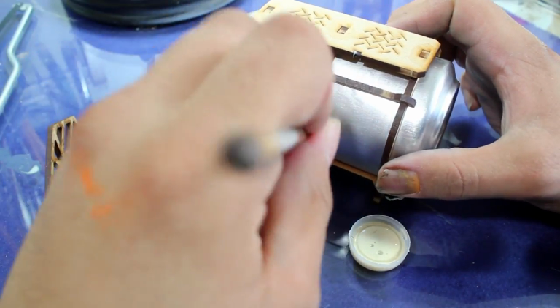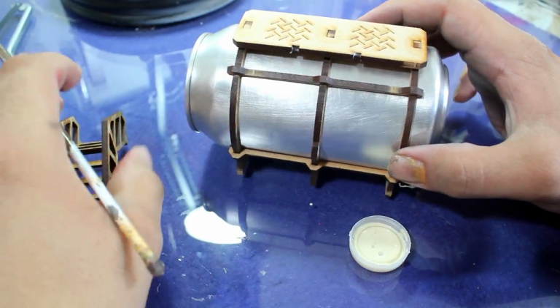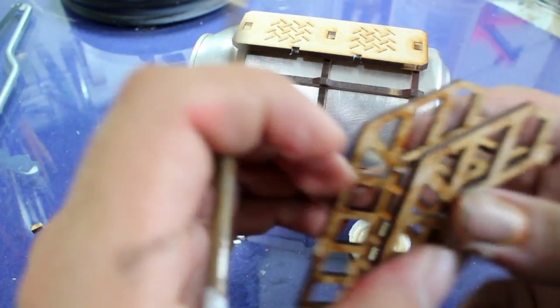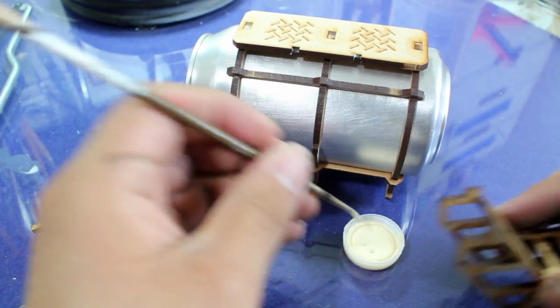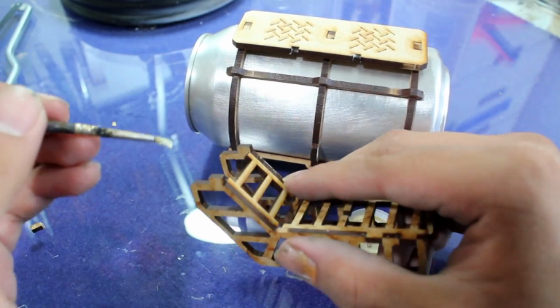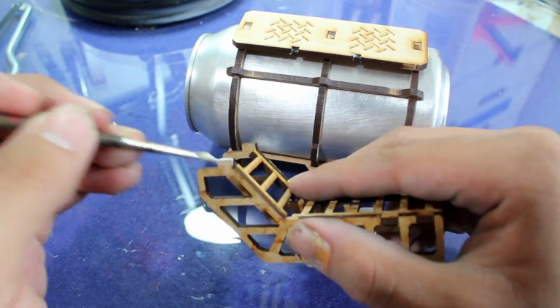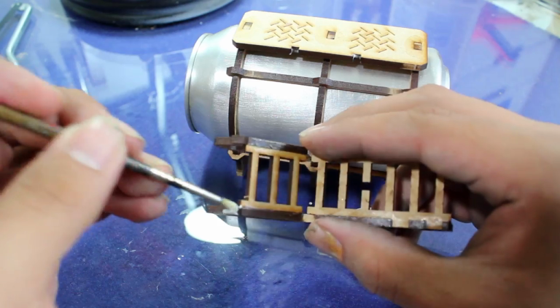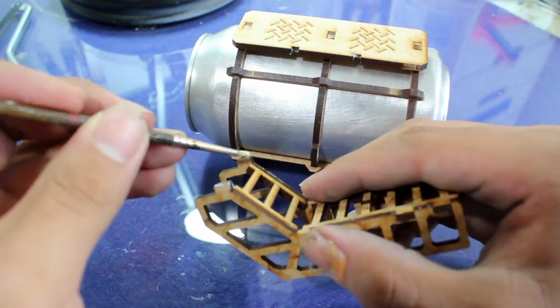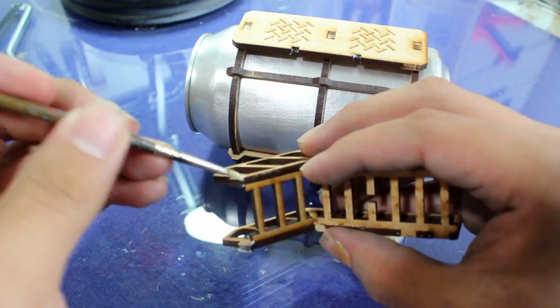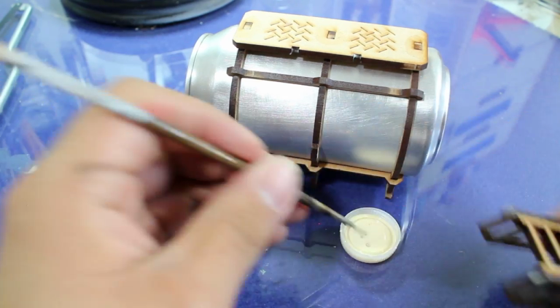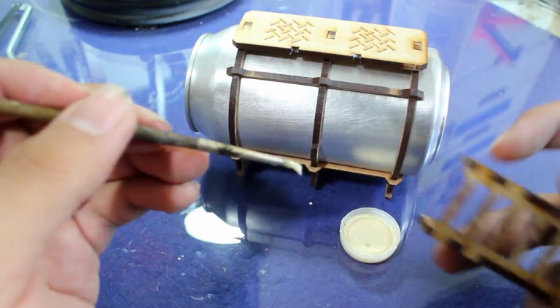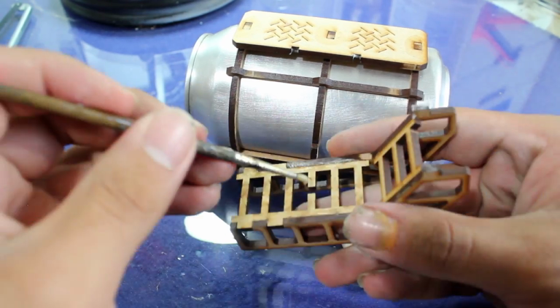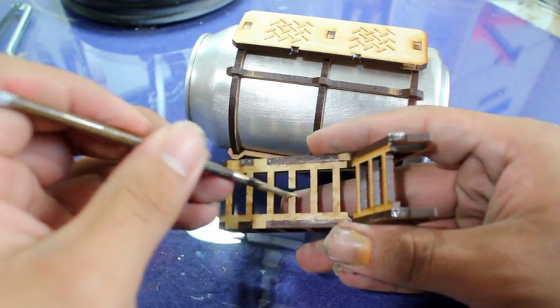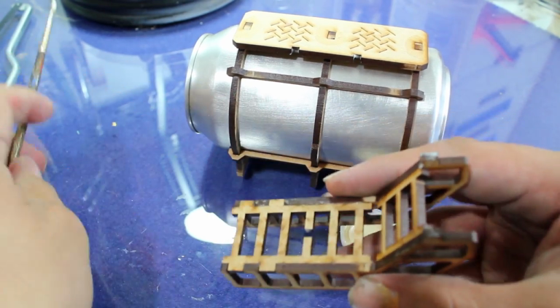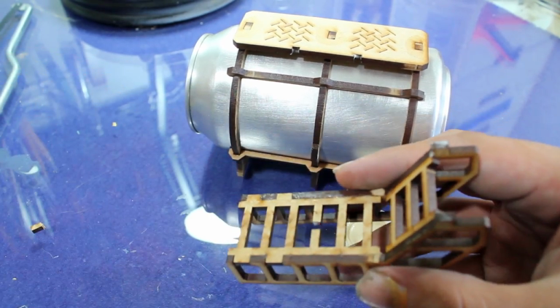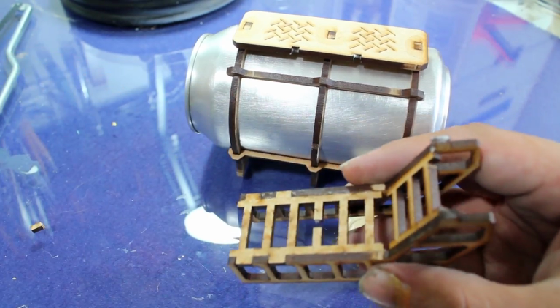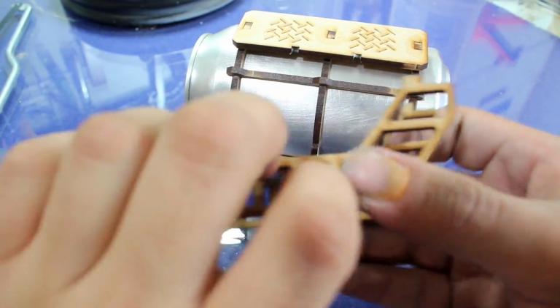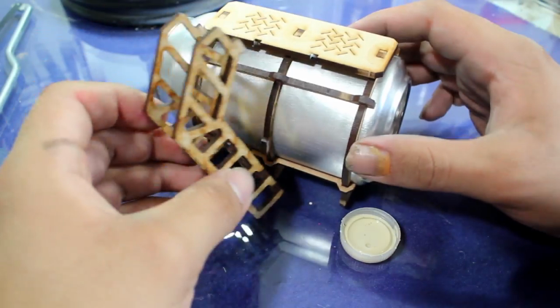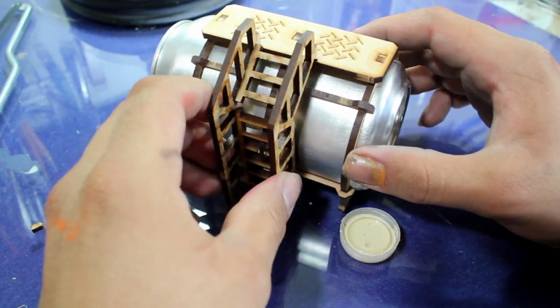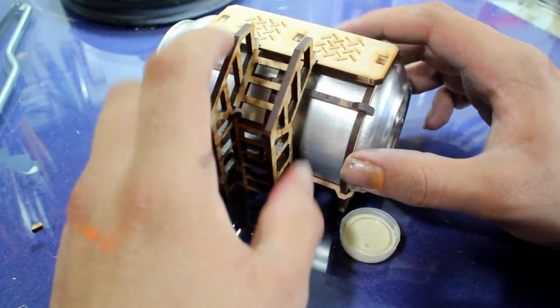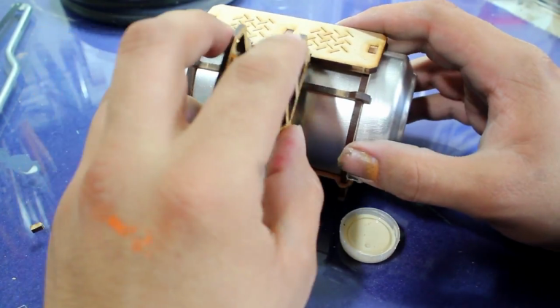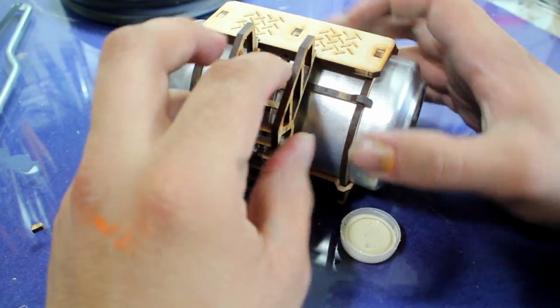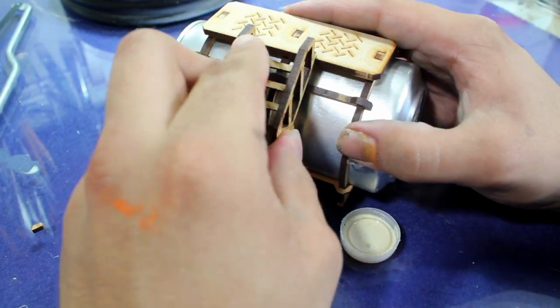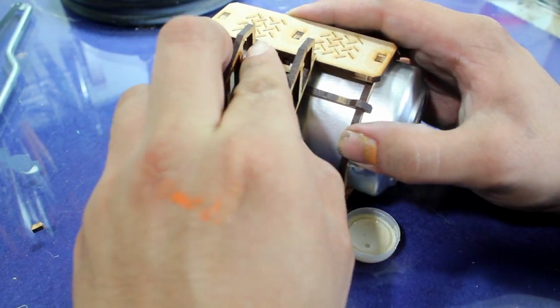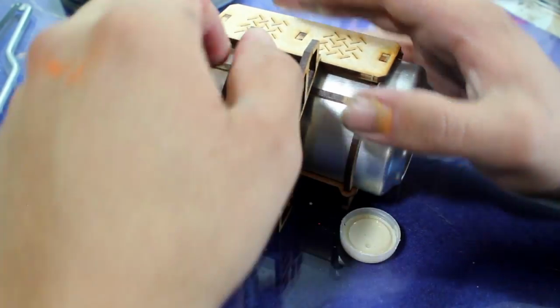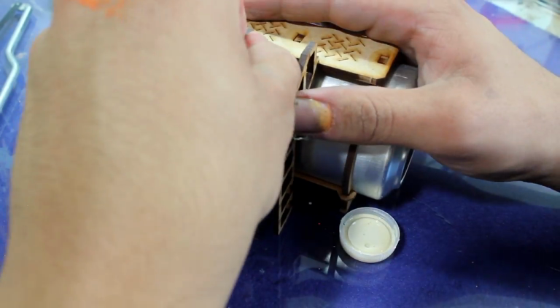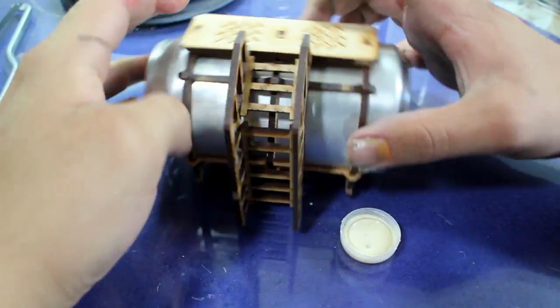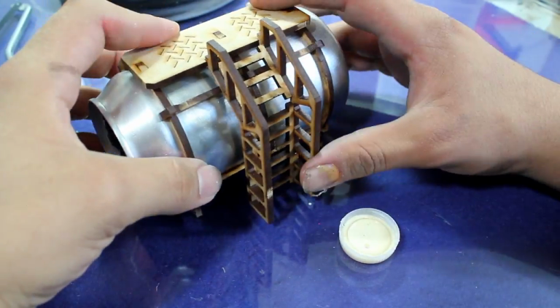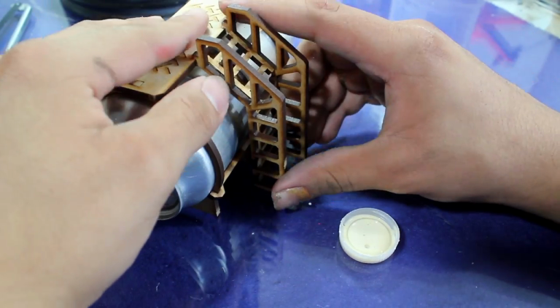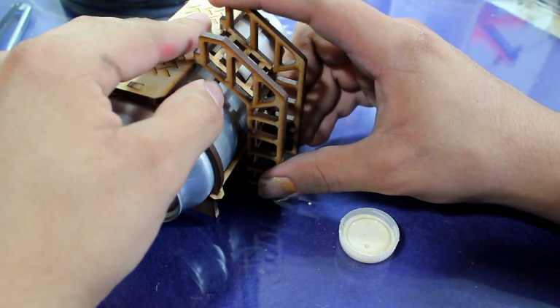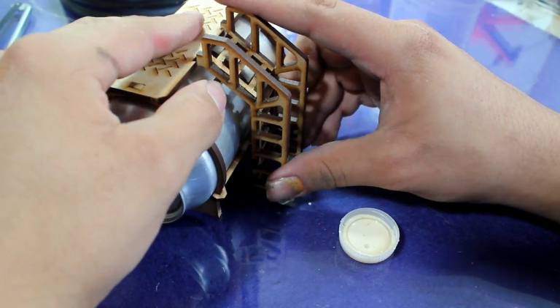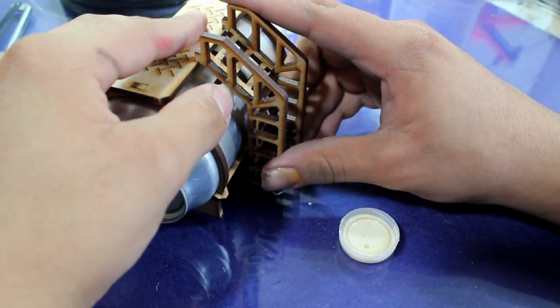I made sure the aluminum can wasn't glued down so that I could remove it for painting, but other than that the kit is finished. I also left off the front and back hatch from the aluminum can just to make it easier on myself when it comes to painting.